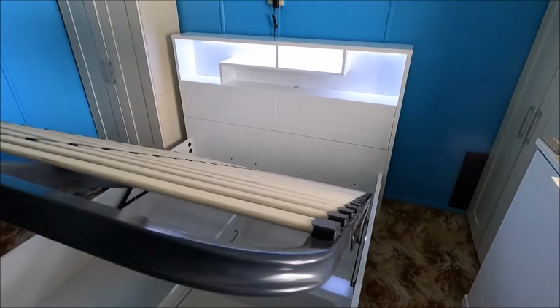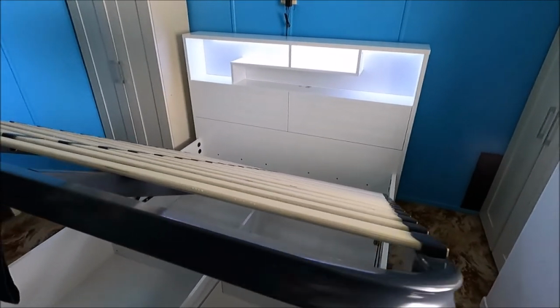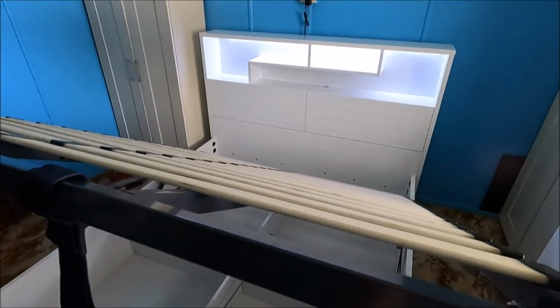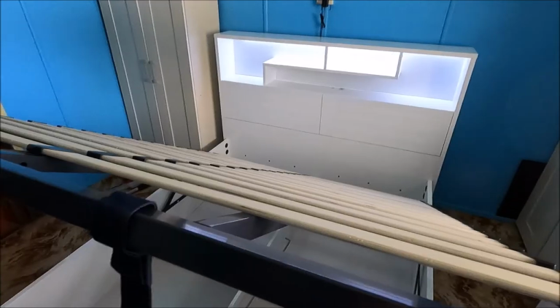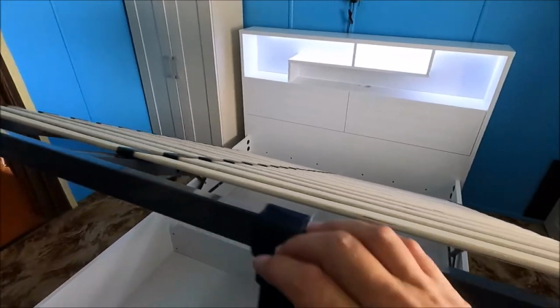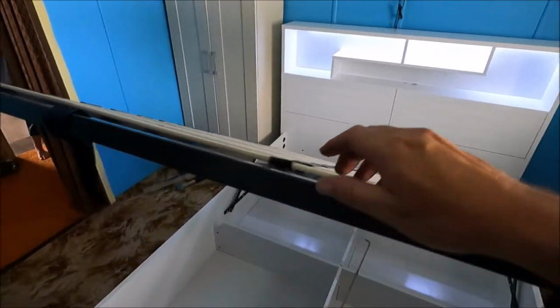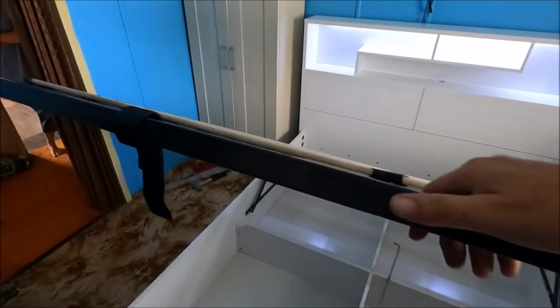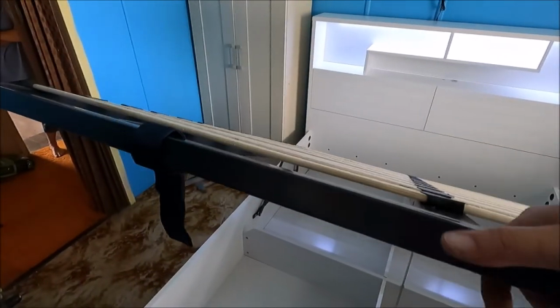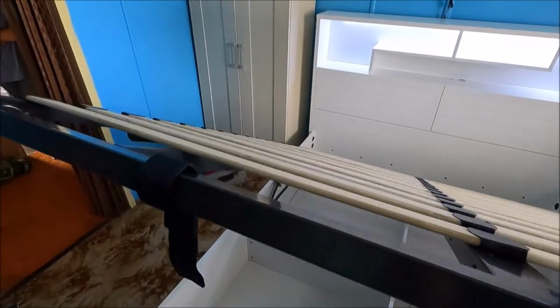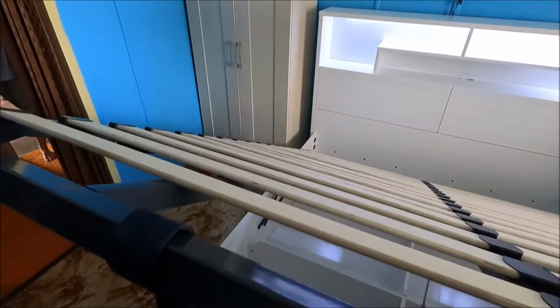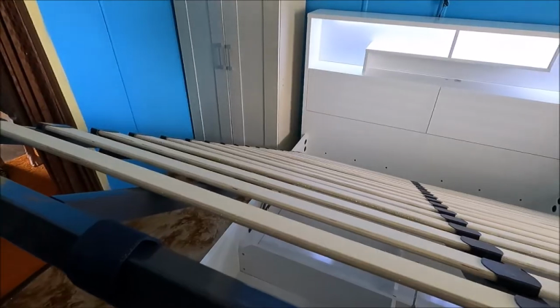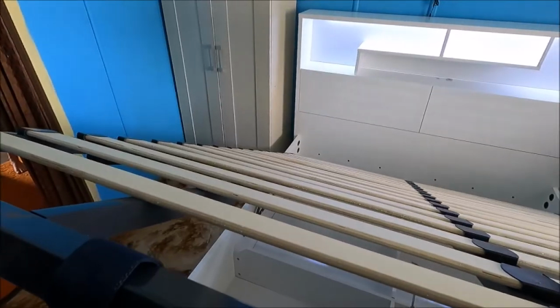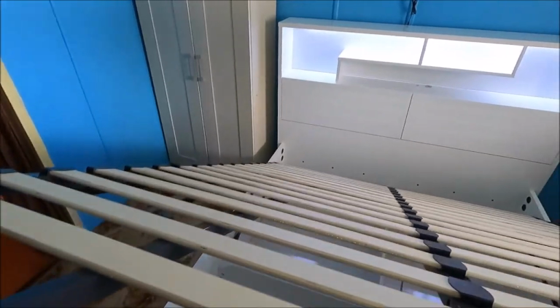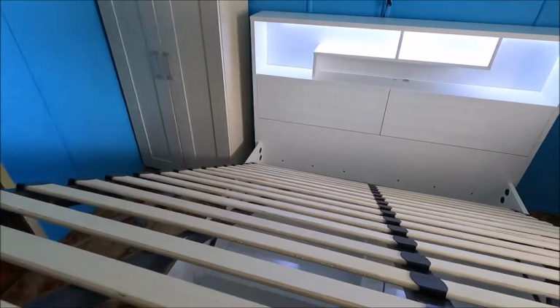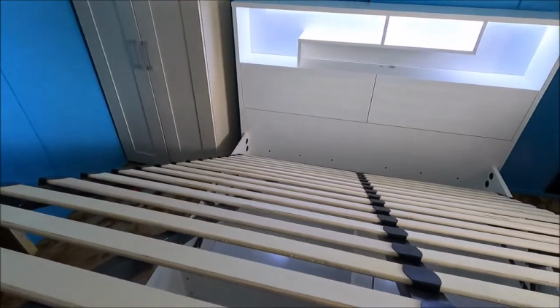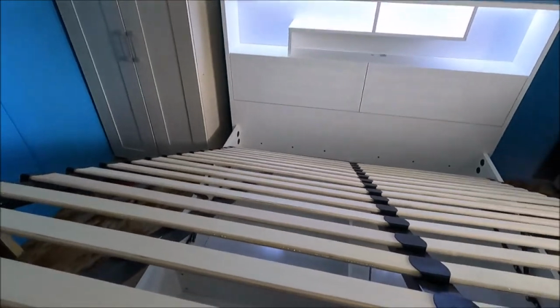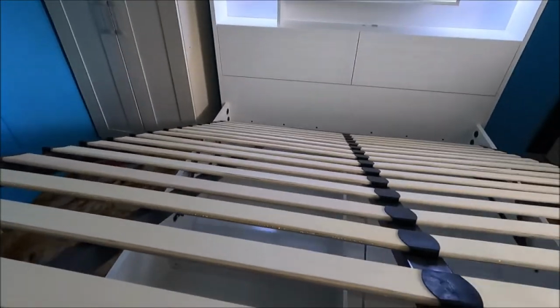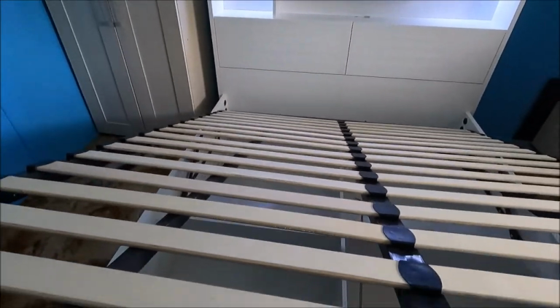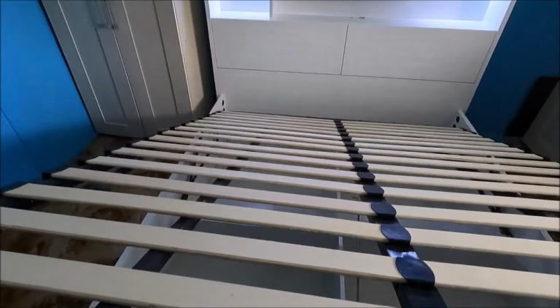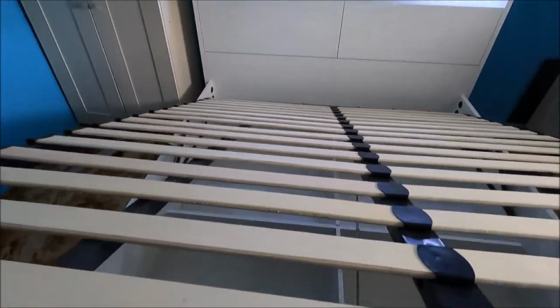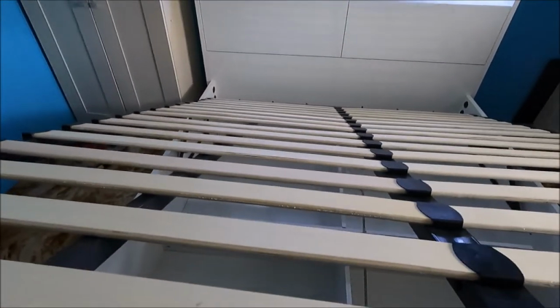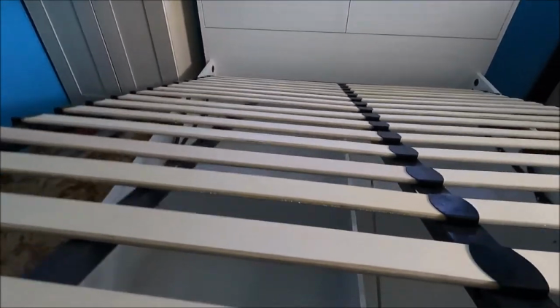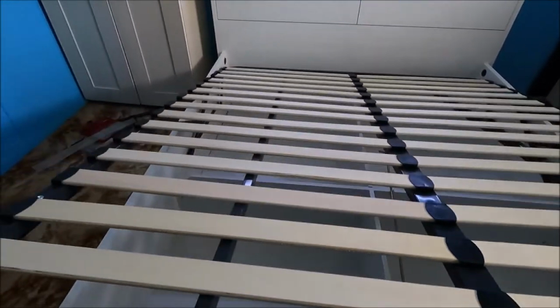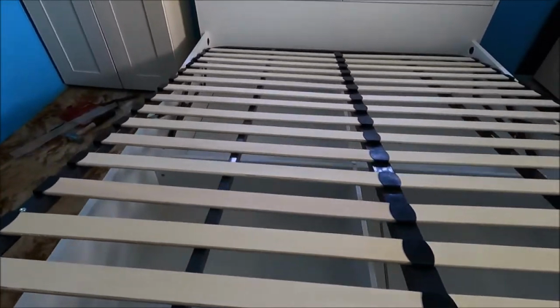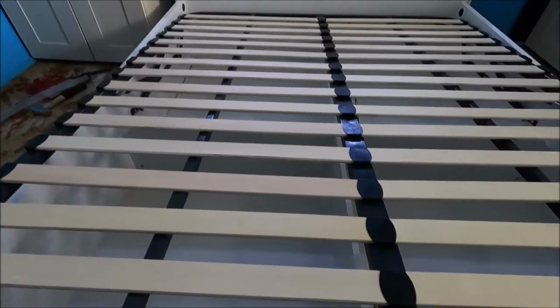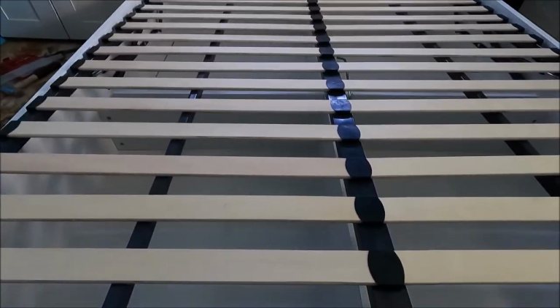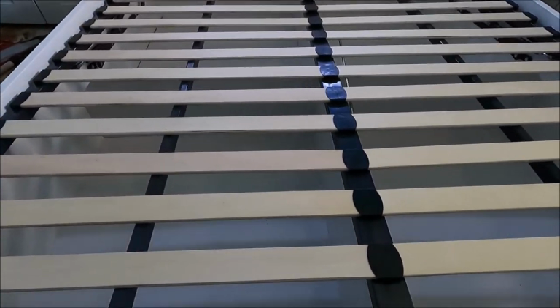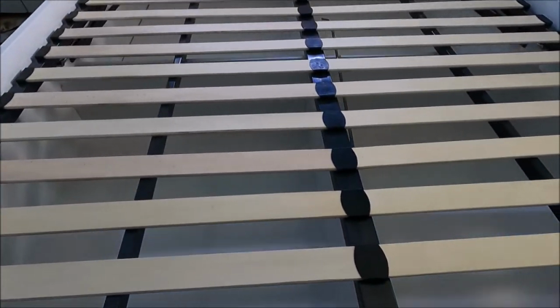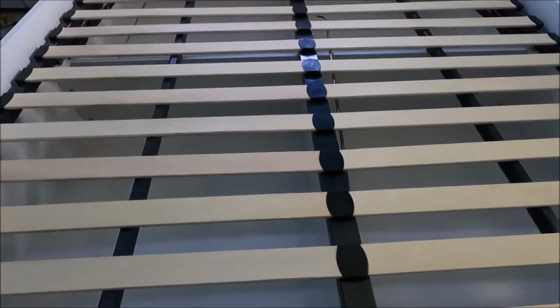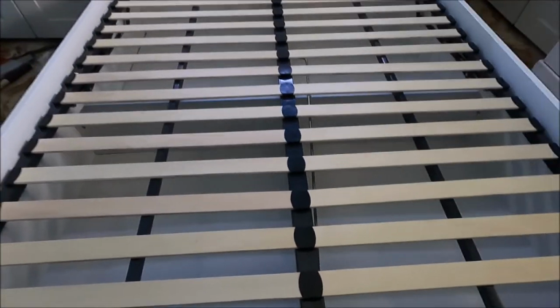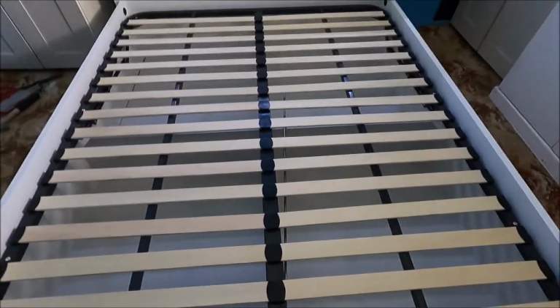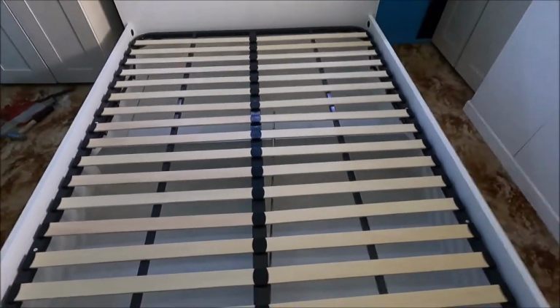At the moment, because there's no mattress on it, it does take a bit of effort to get it back down. It's about to lift me up — wow!